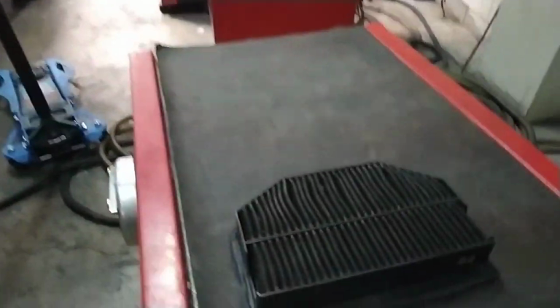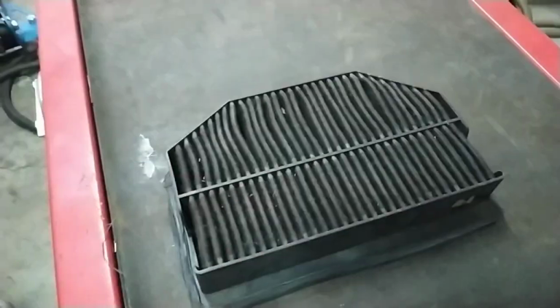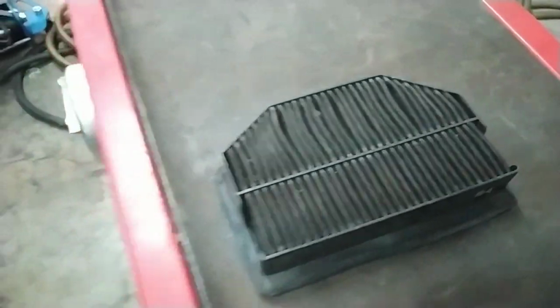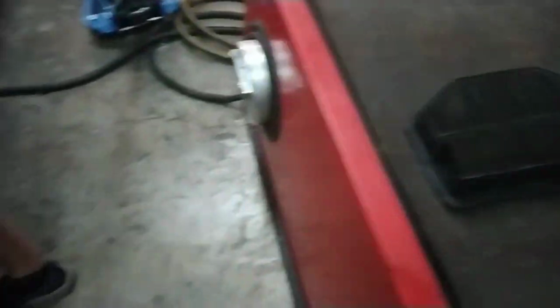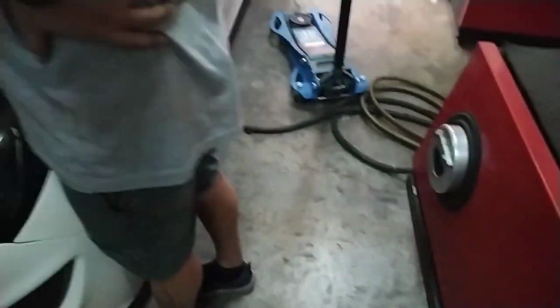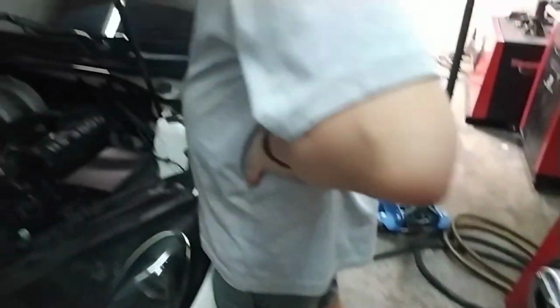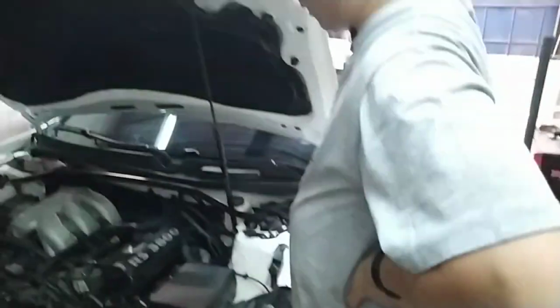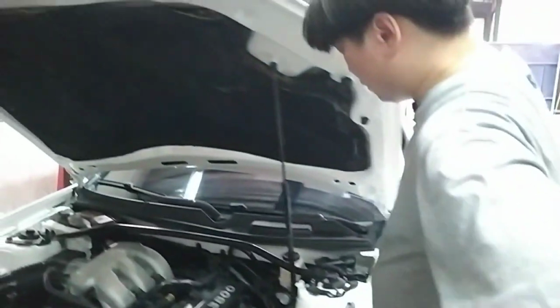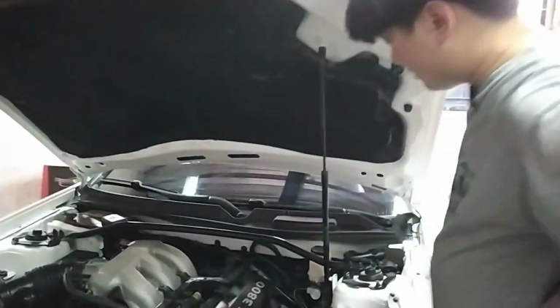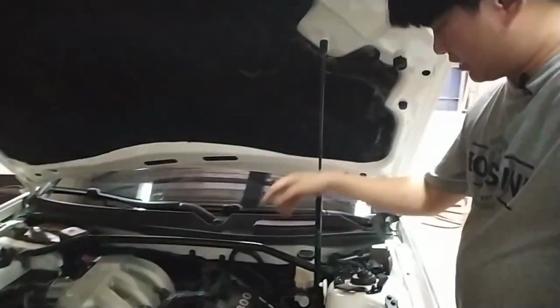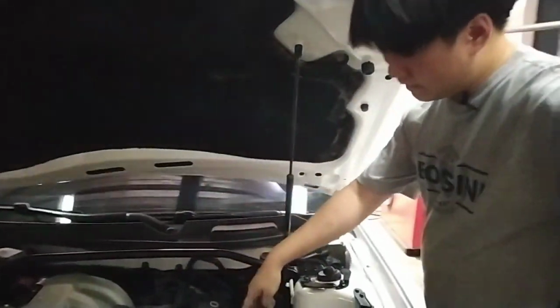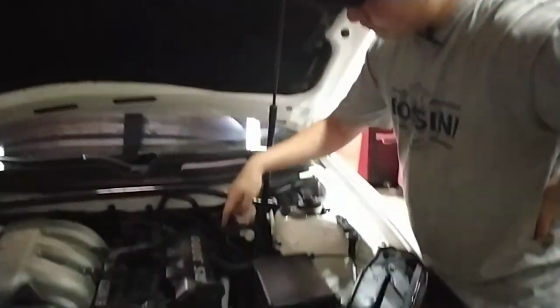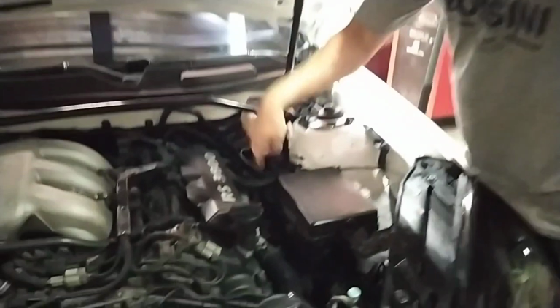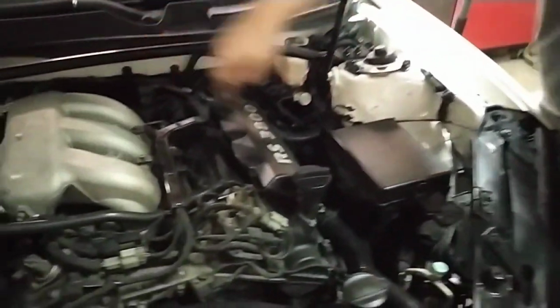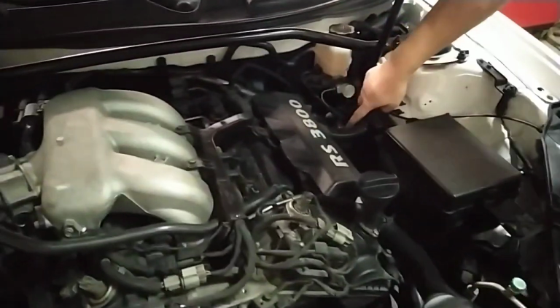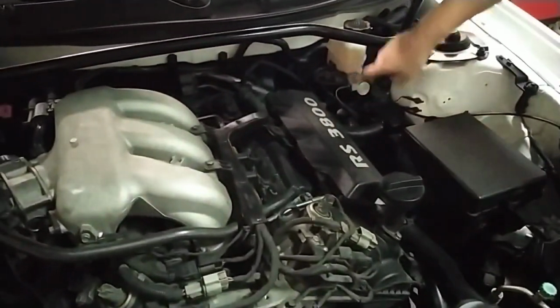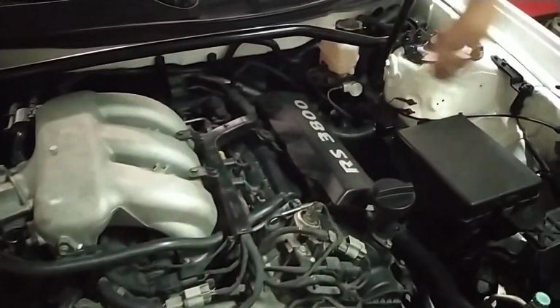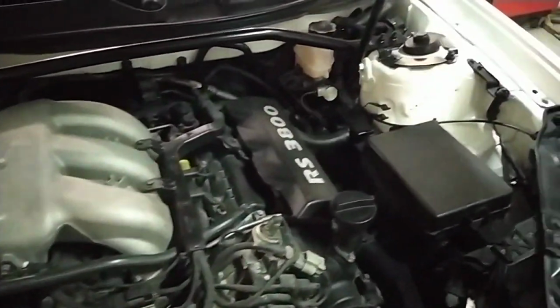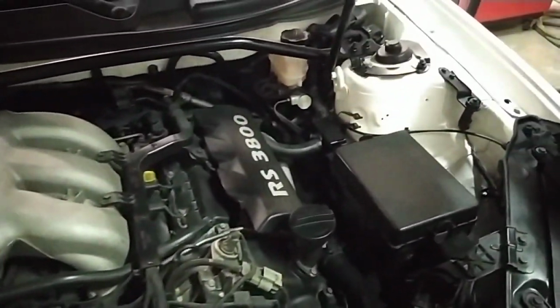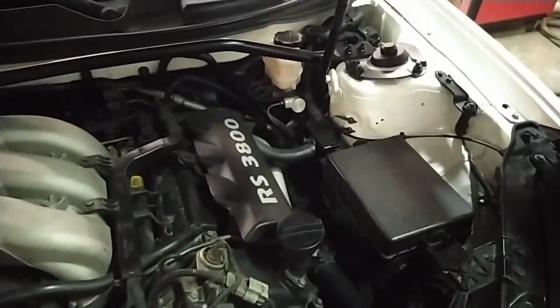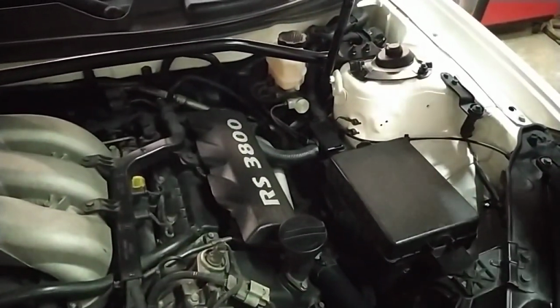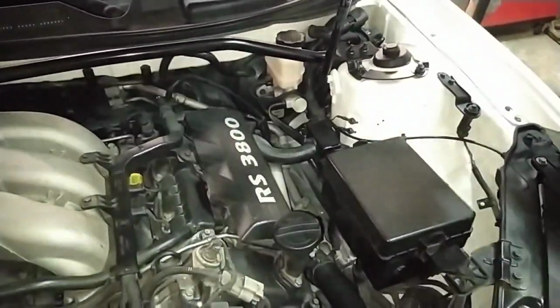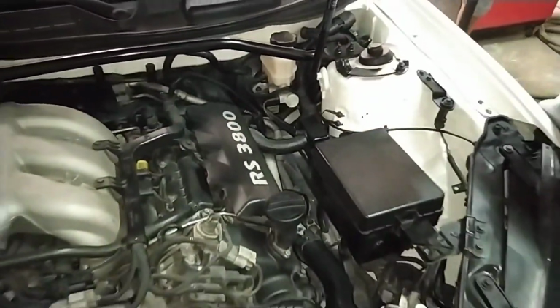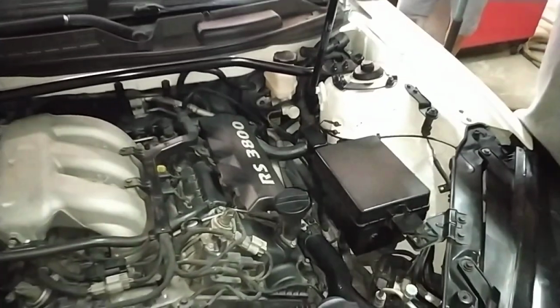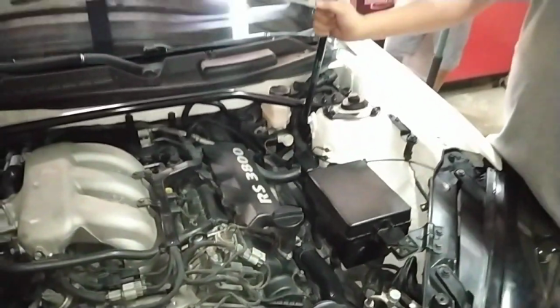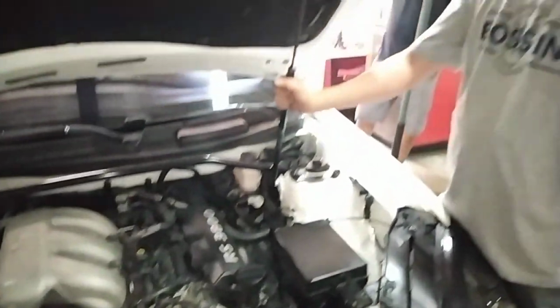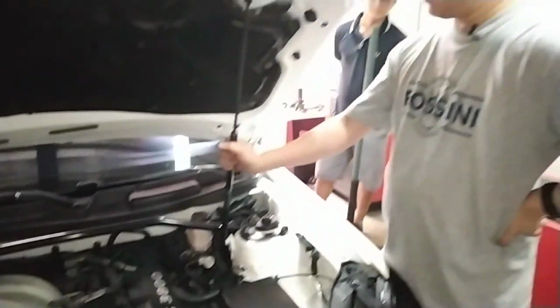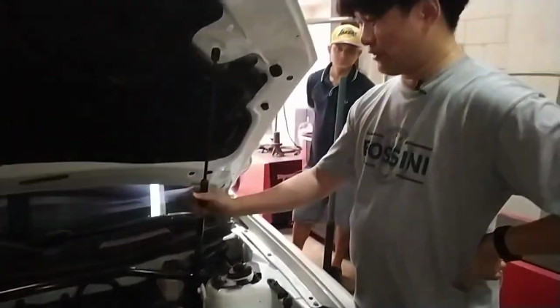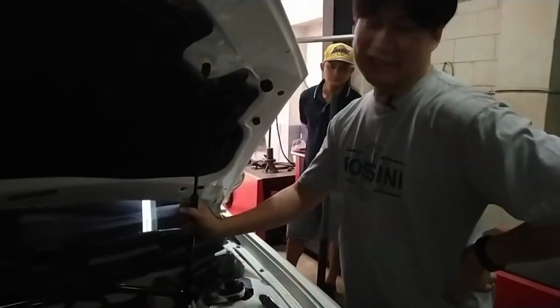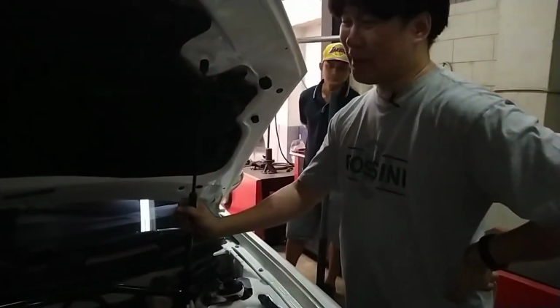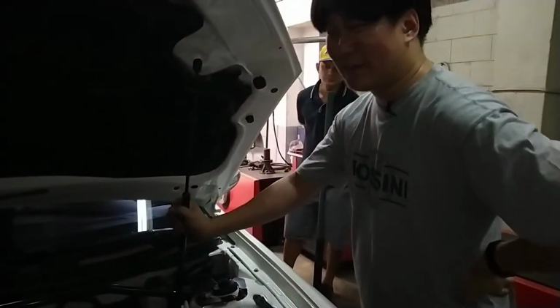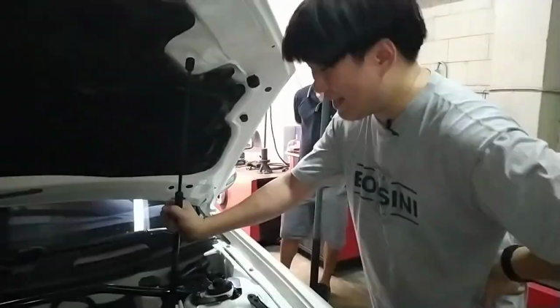Our next step for this car is a set of long tube headers. If we change the headers on both sides — because this car still has stock headers — we should be able to cross the 300 wheel horsepower mark on this car. So that's a project for another day.